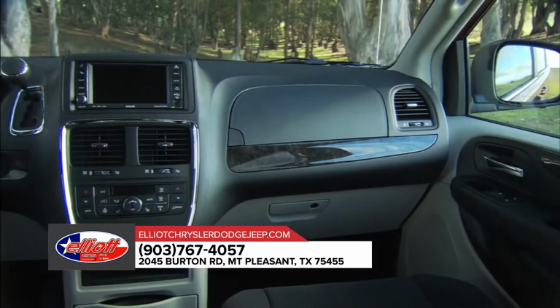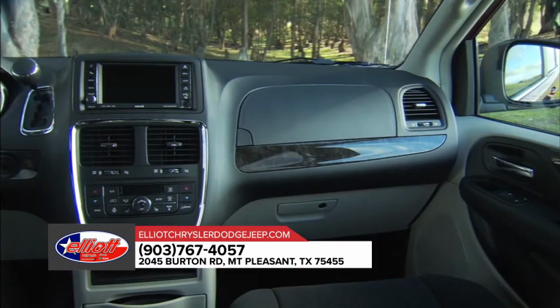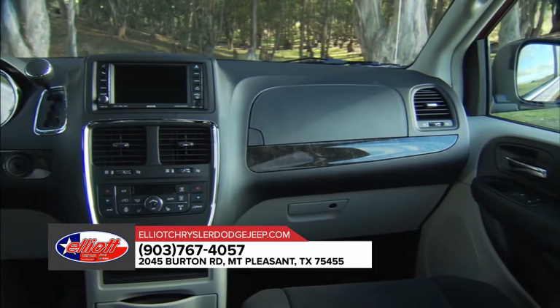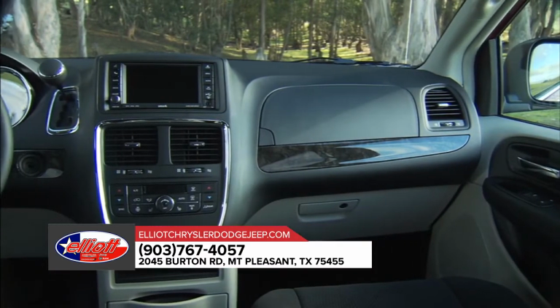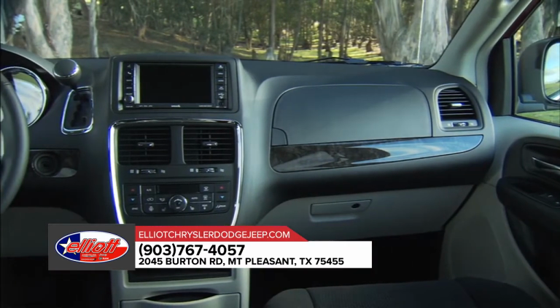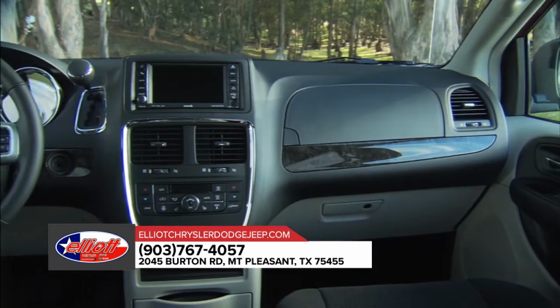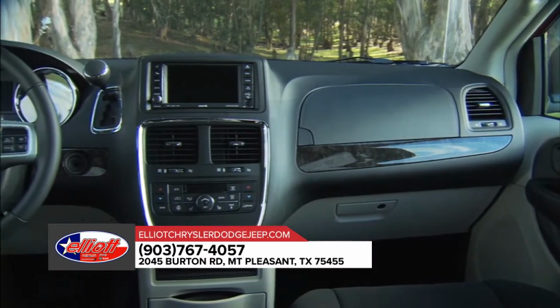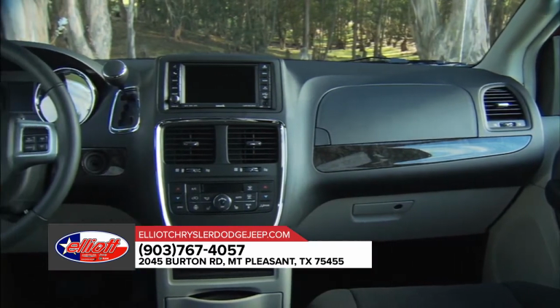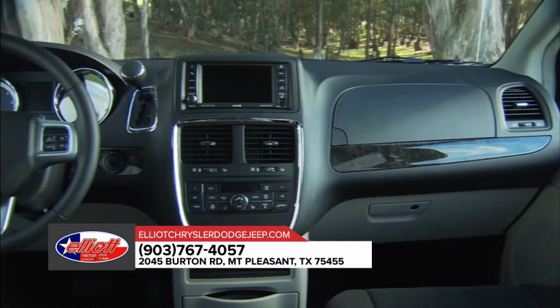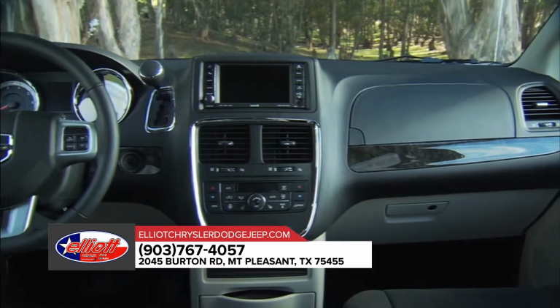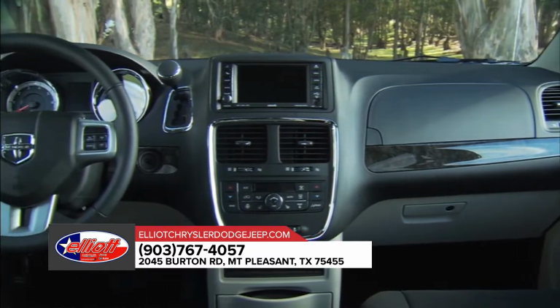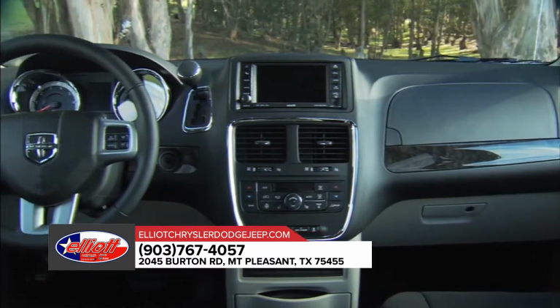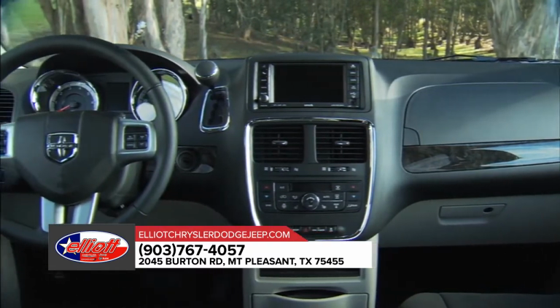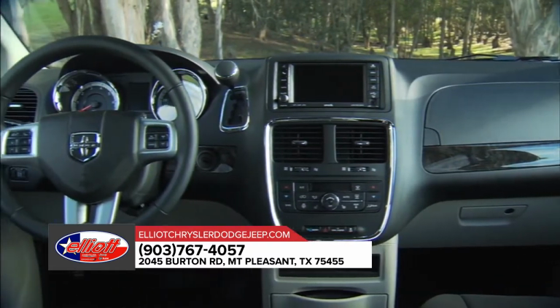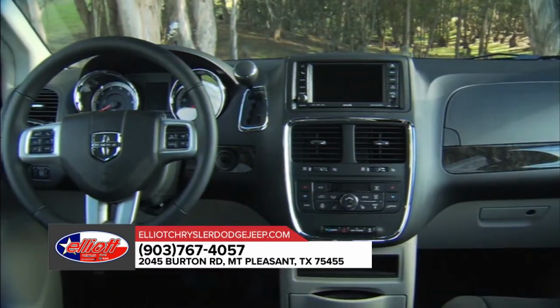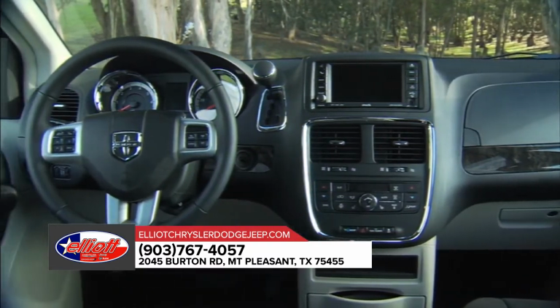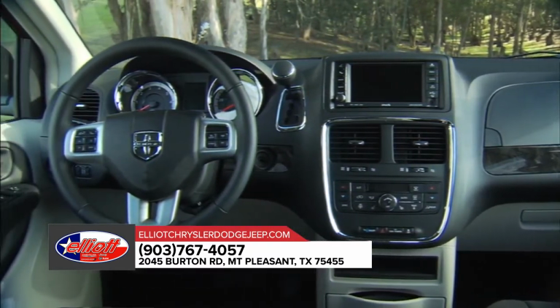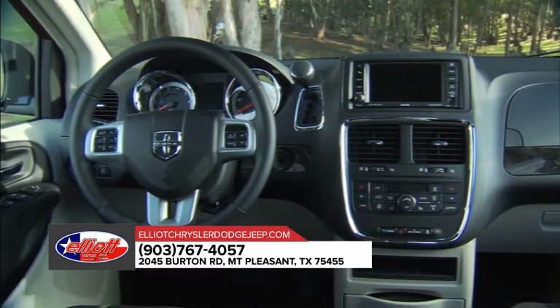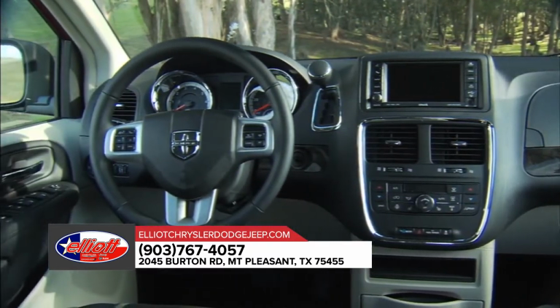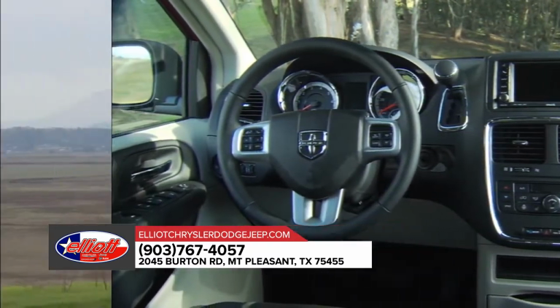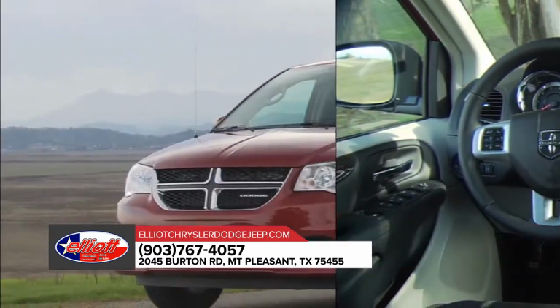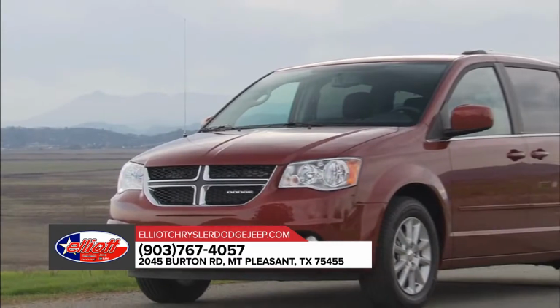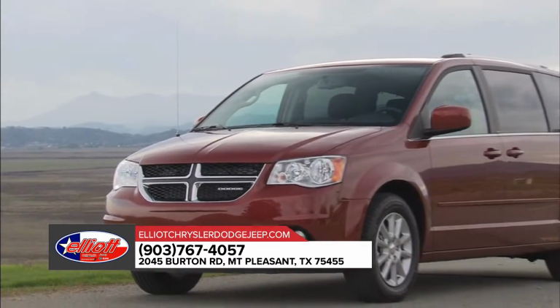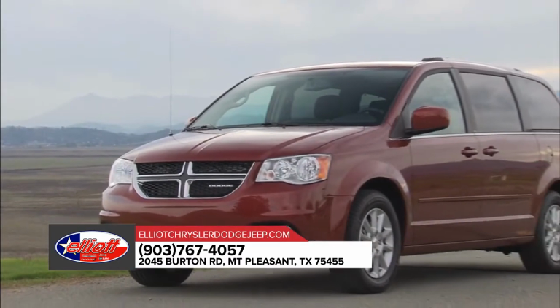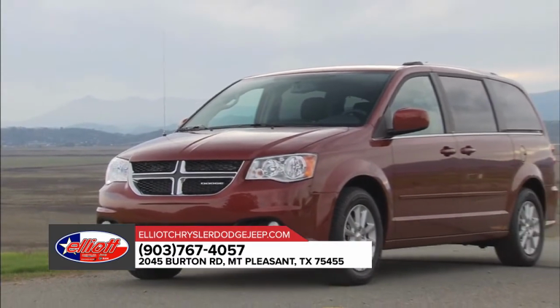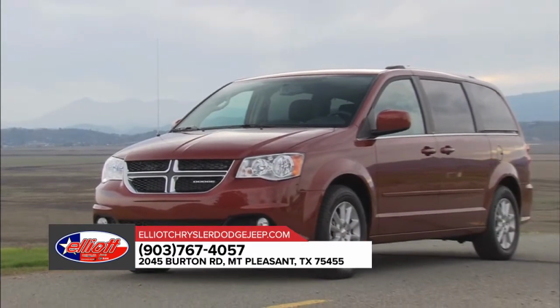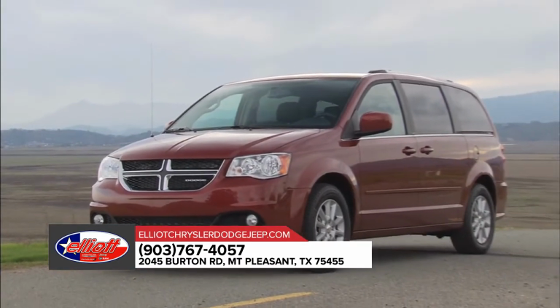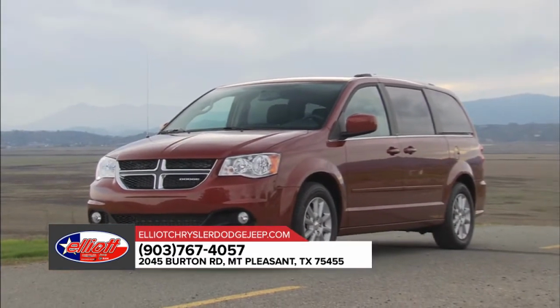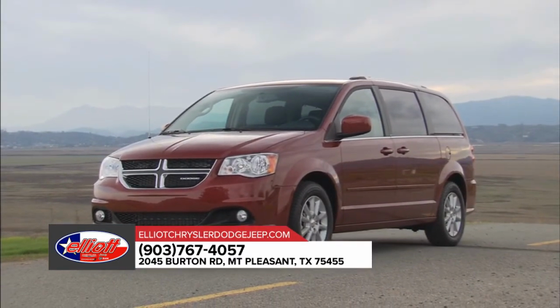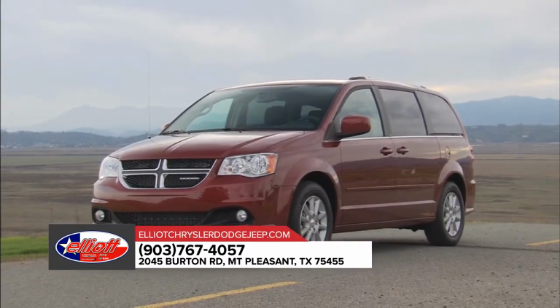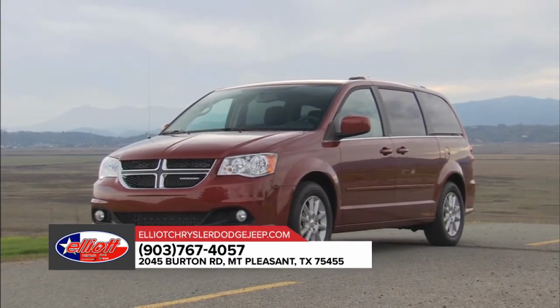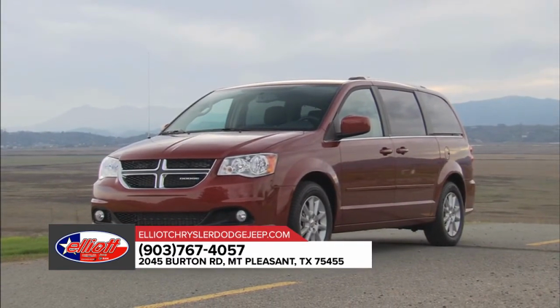The Dodge Grand Caravan seats up to 7 with enough room to separate even the fiercest of rival siblings. Find convenience everywhere inside the Dodge Grand Caravan with storage for all things big and small.